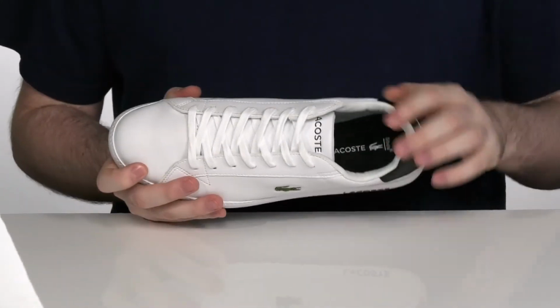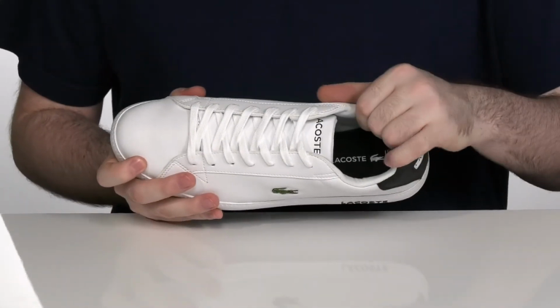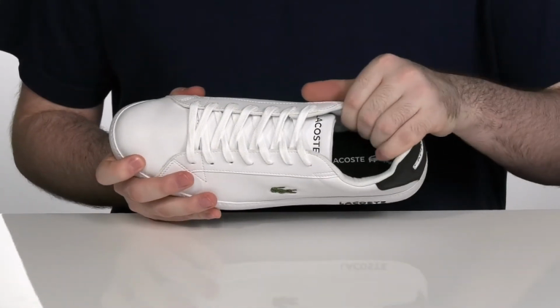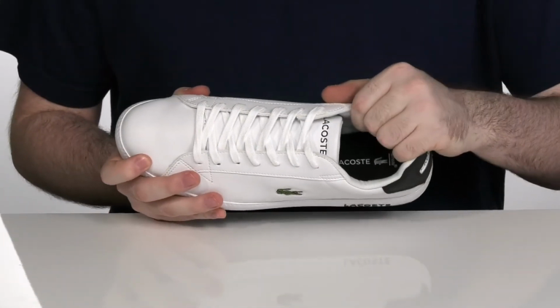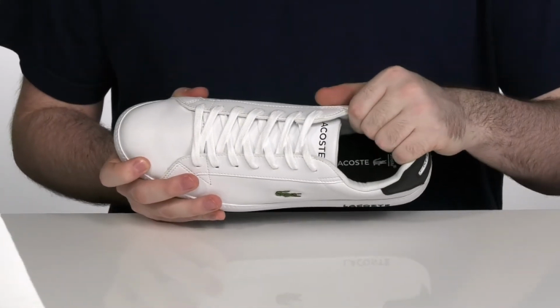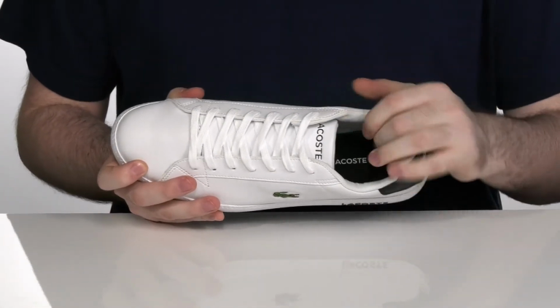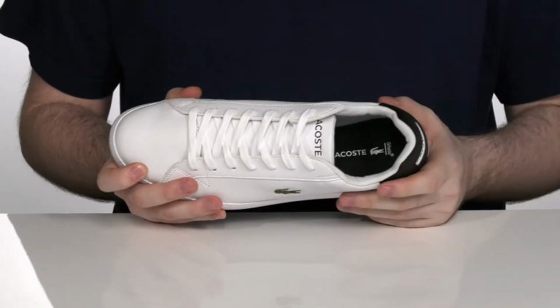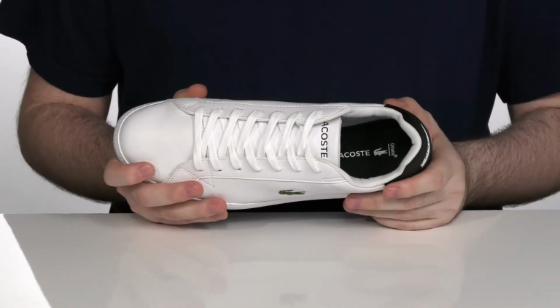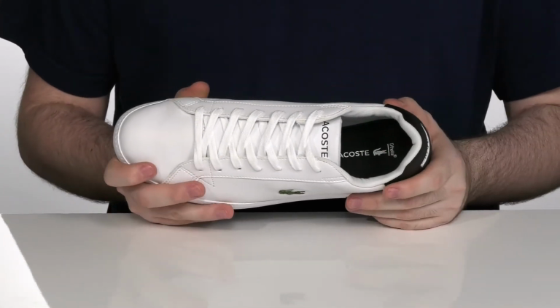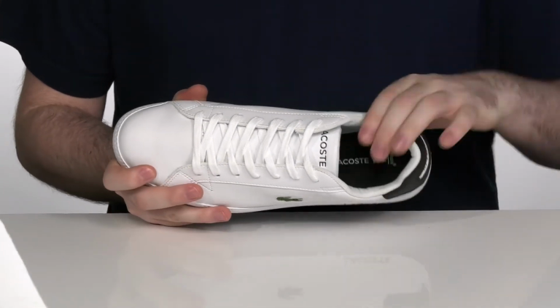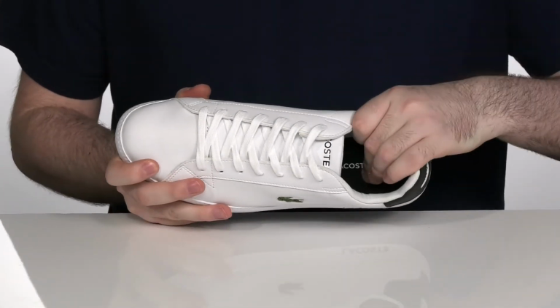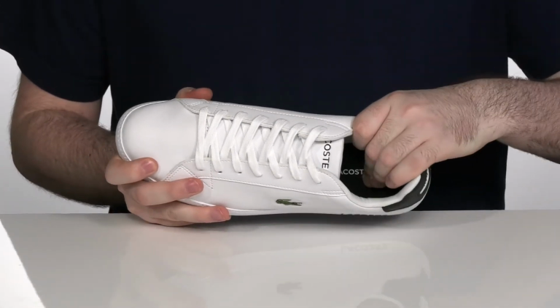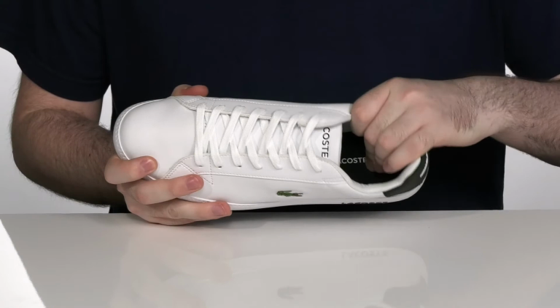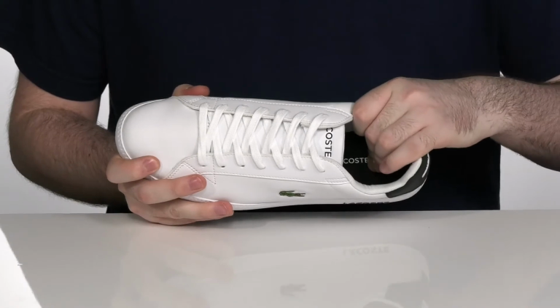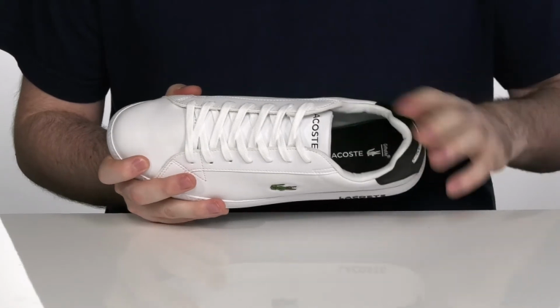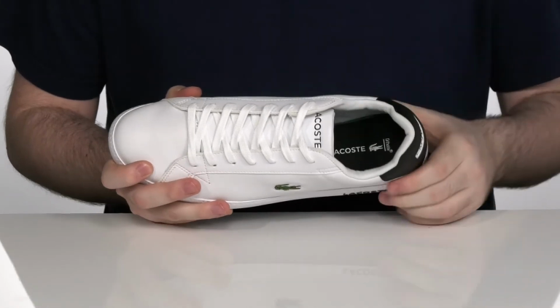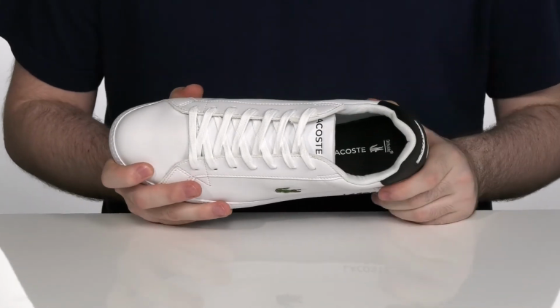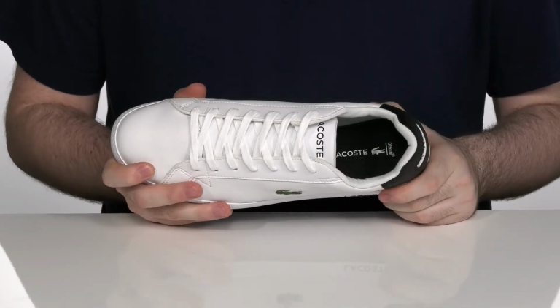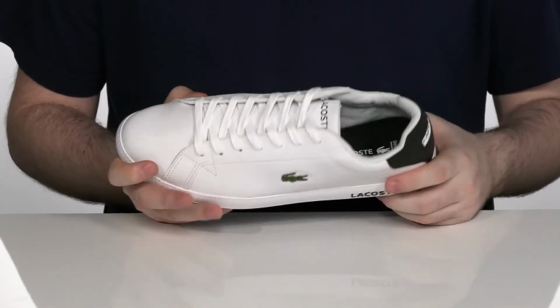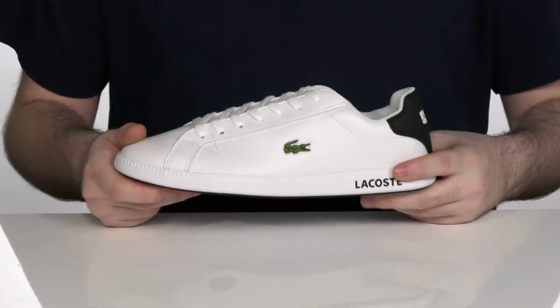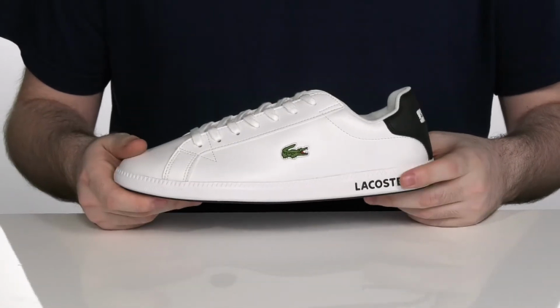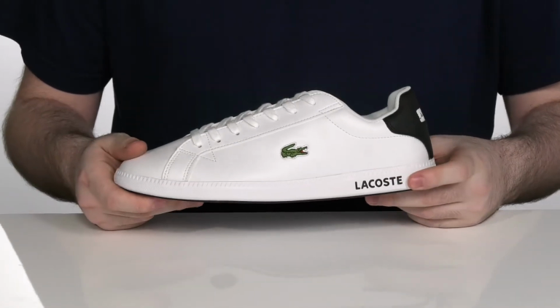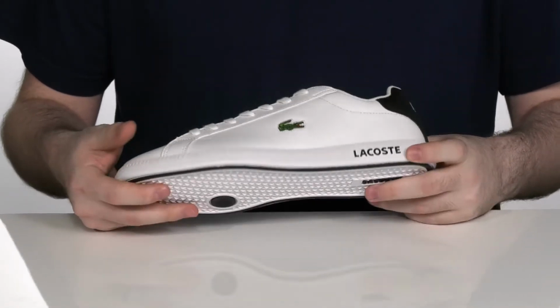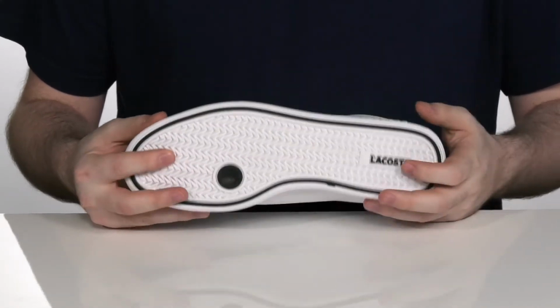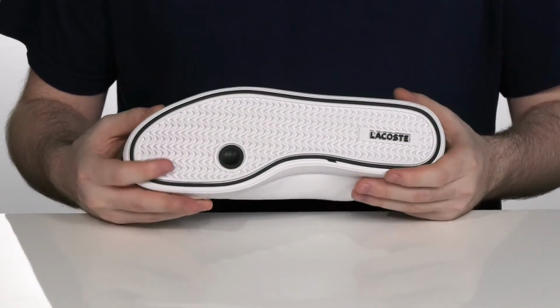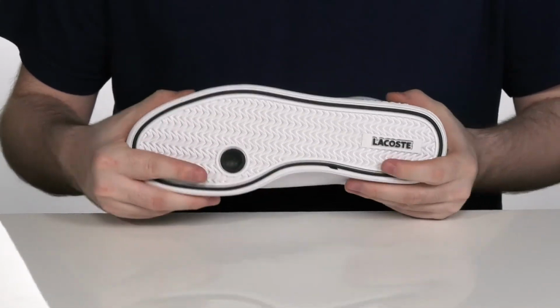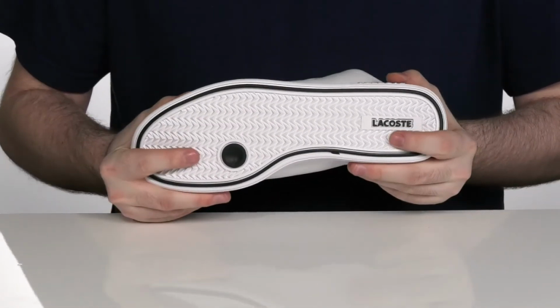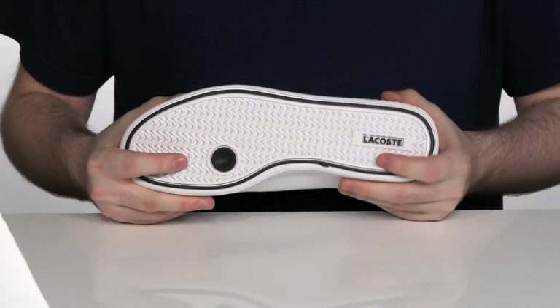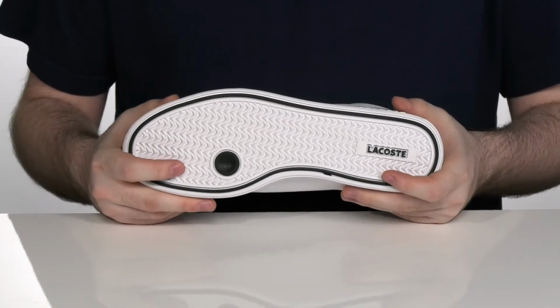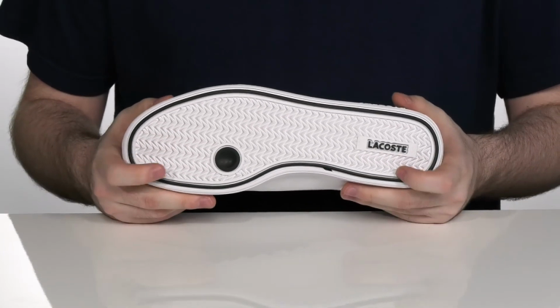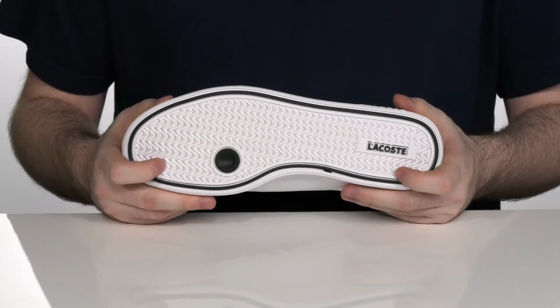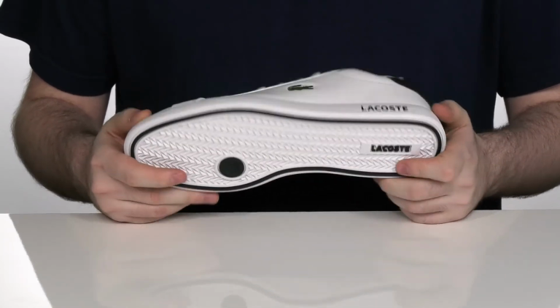The inside lining is a padded textile to hug your foot comfortably, with an OrthoLite memory foam footbed to give you extra support underfoot. It all sits on top of a durable yet flexible rubber outsole right there on the bottom.